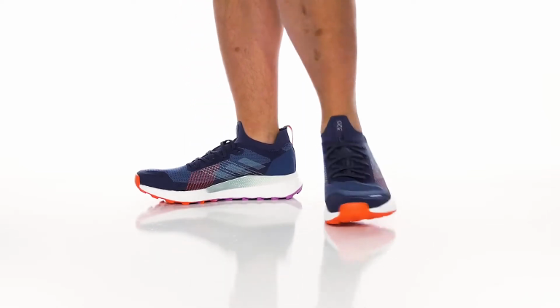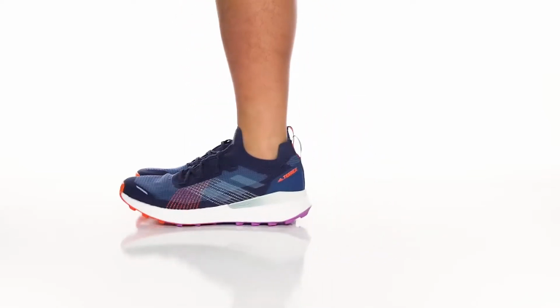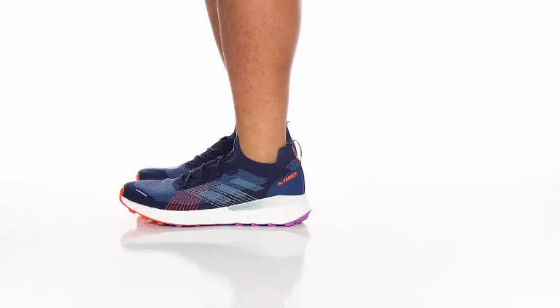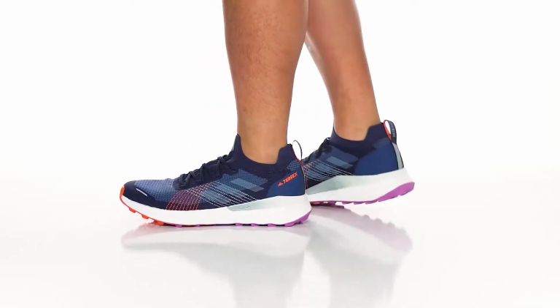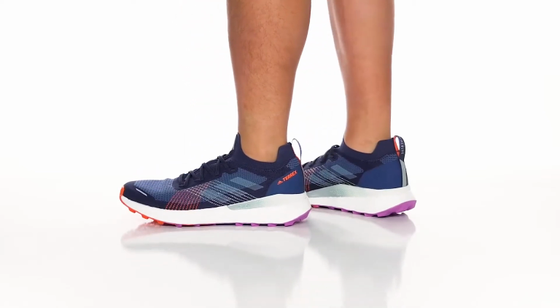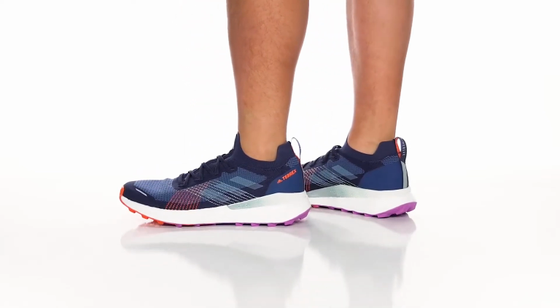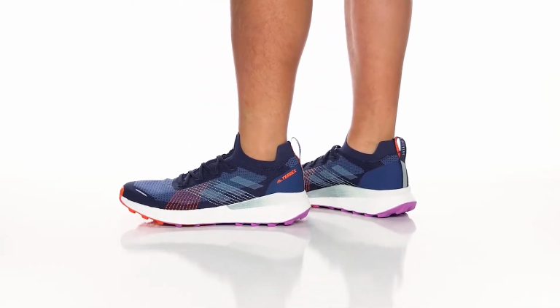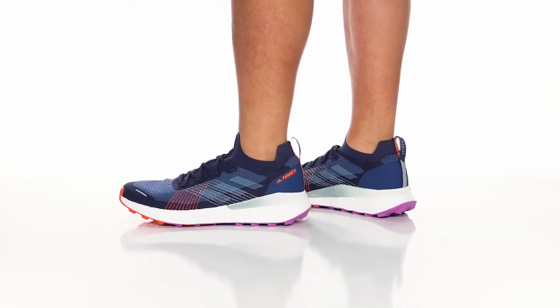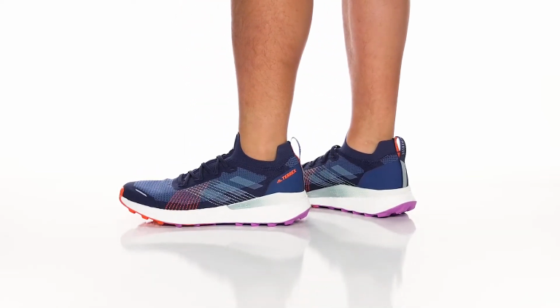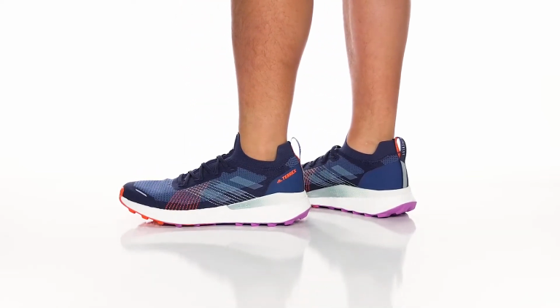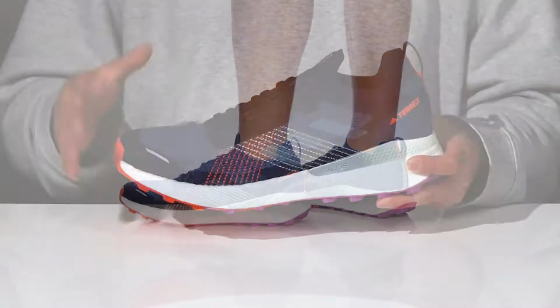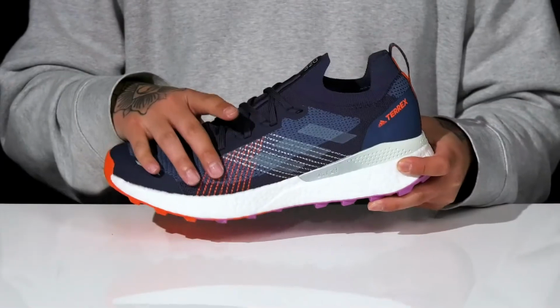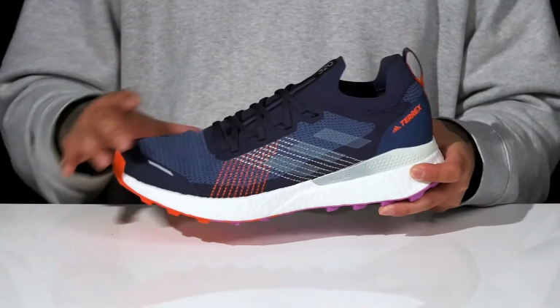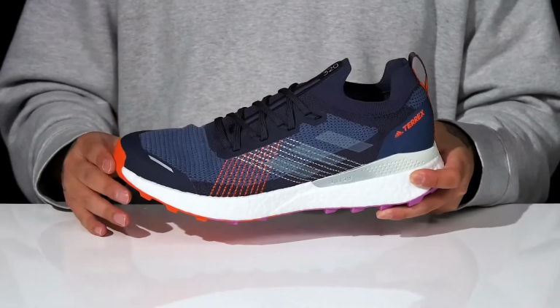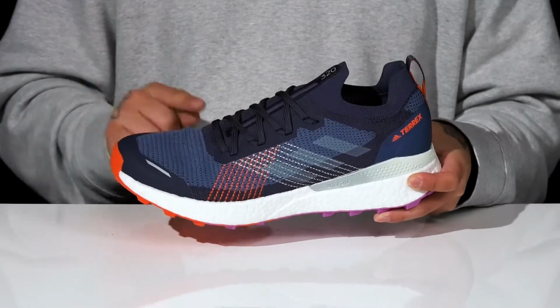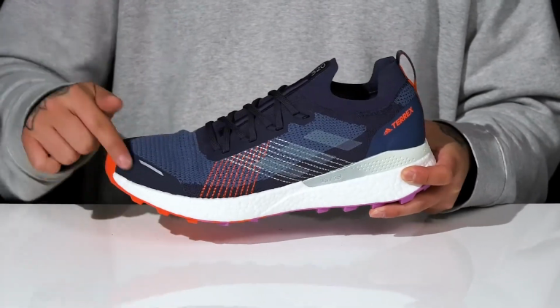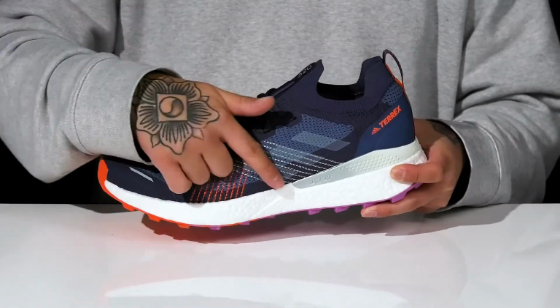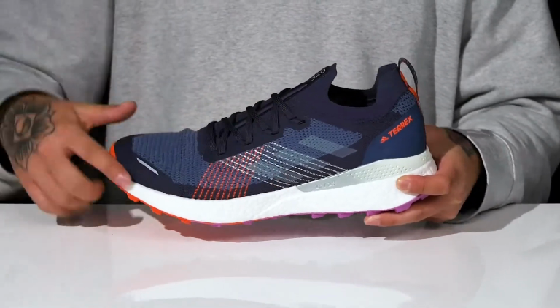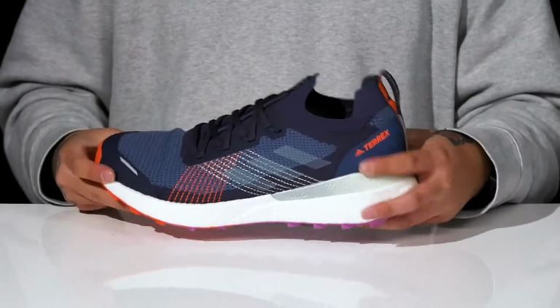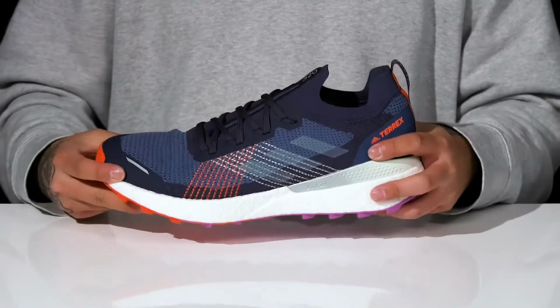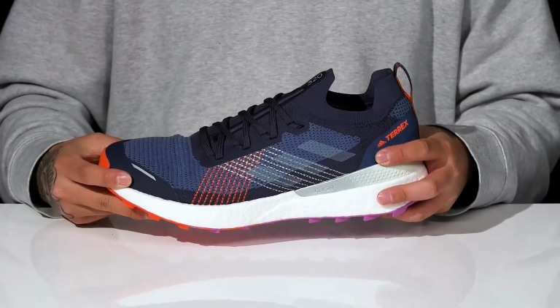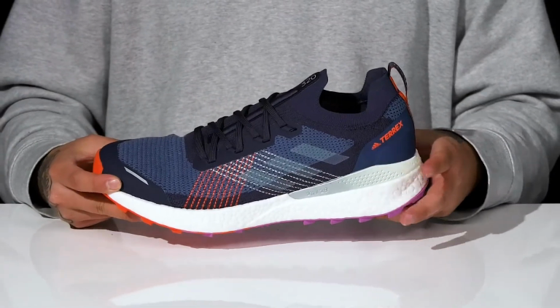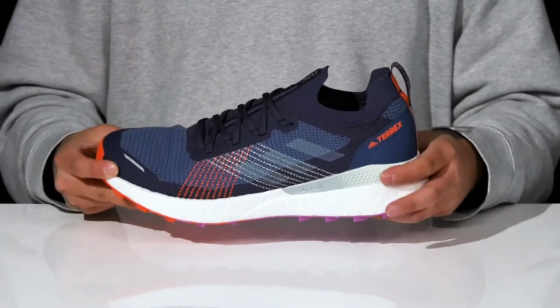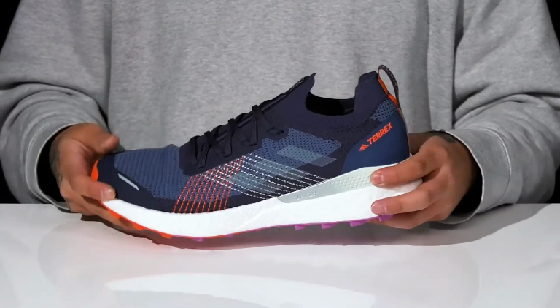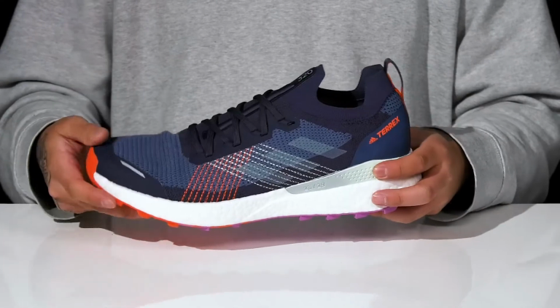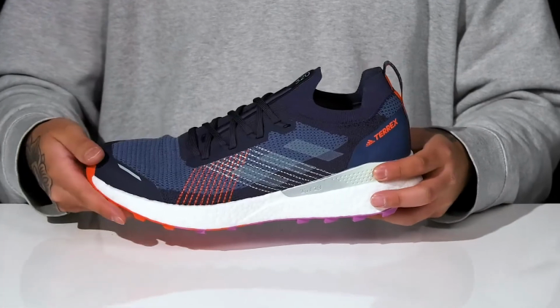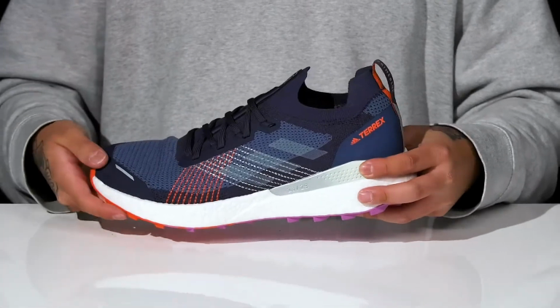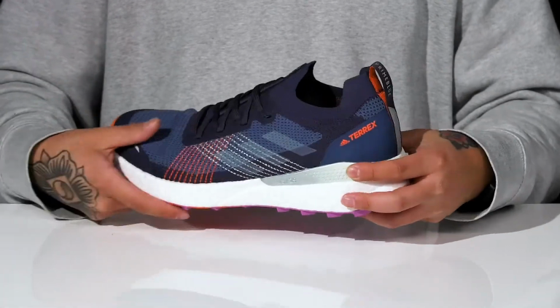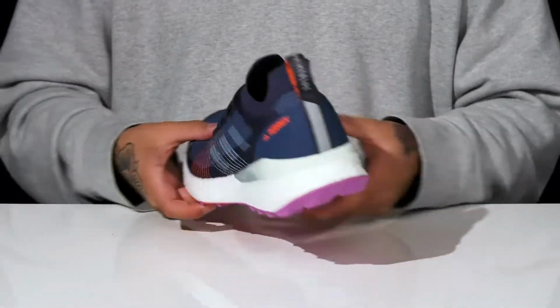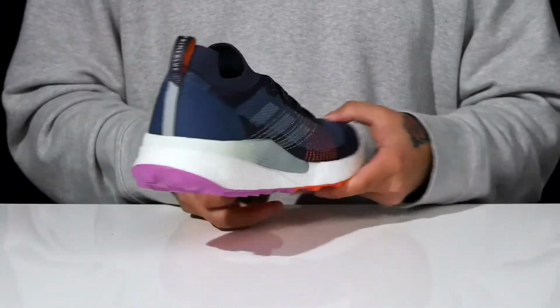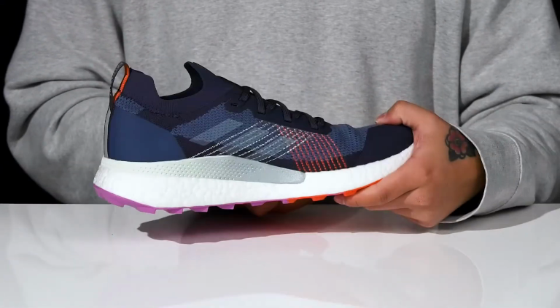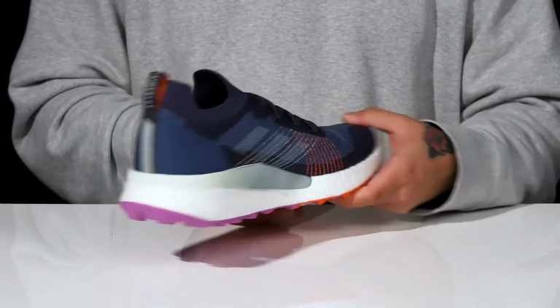The Terrex 2 Ultra from Adidas Outdoor is a great outdoor running shoe made with a breathable textile upper, seamless synthetic overlays in key areas for added structural support, and additional support at the back half of the shoe and mid-foot as well.